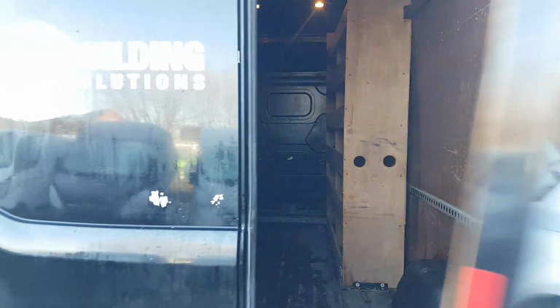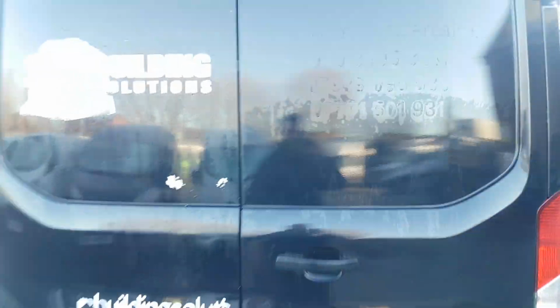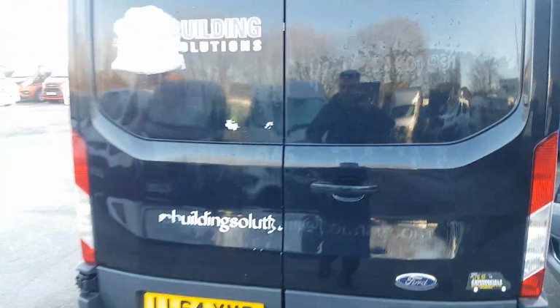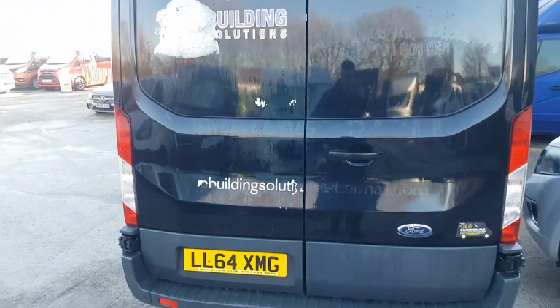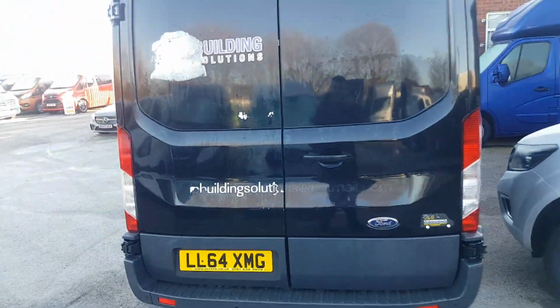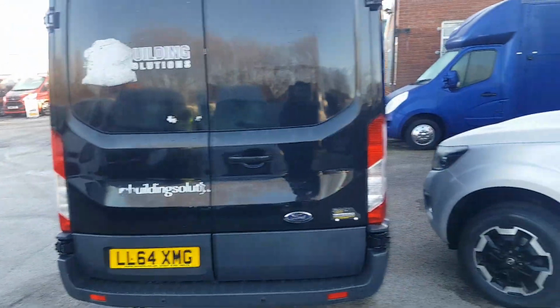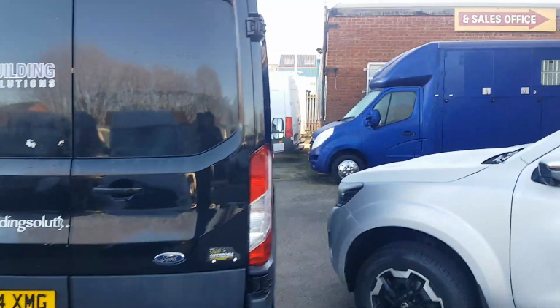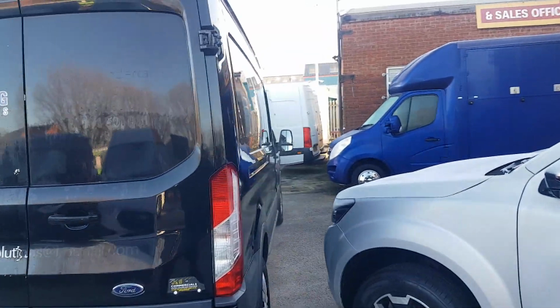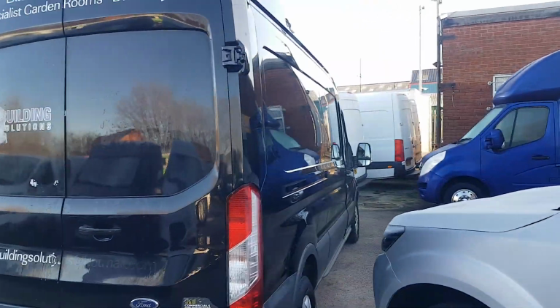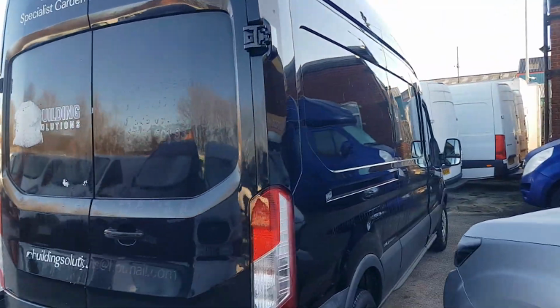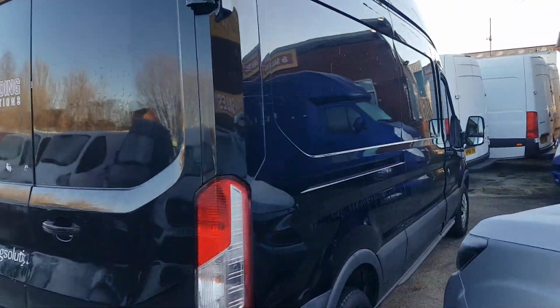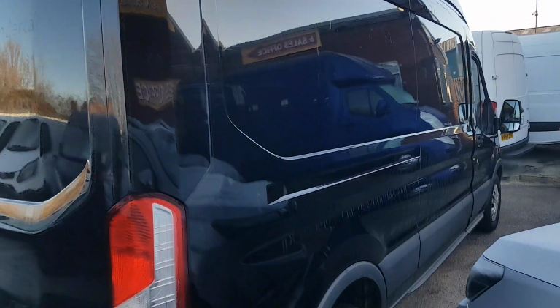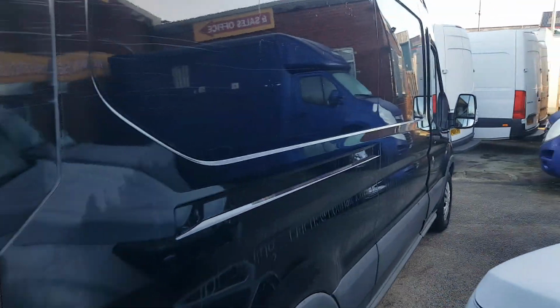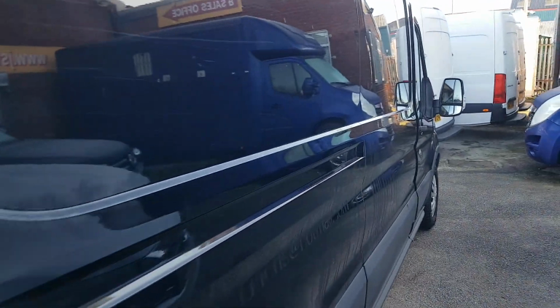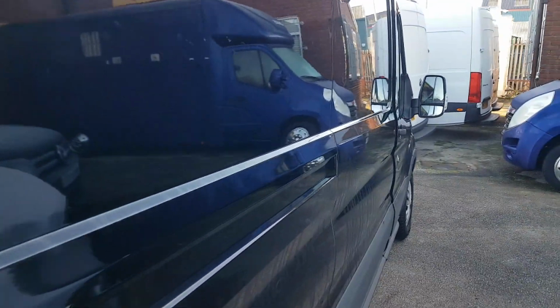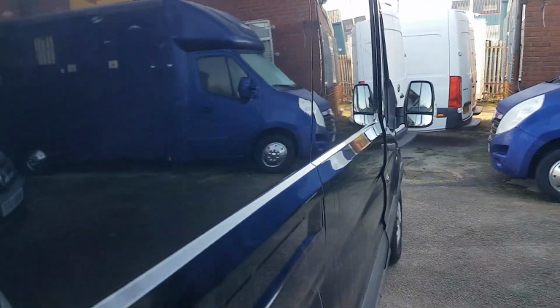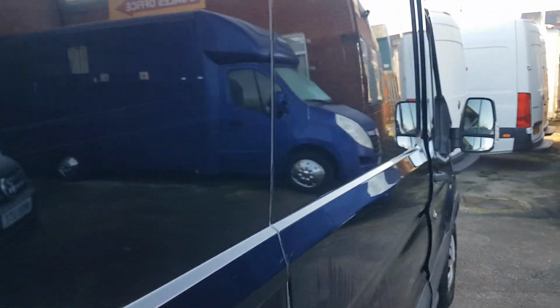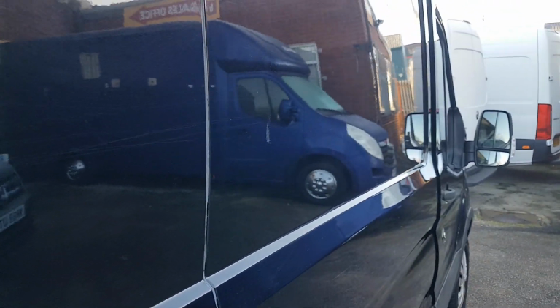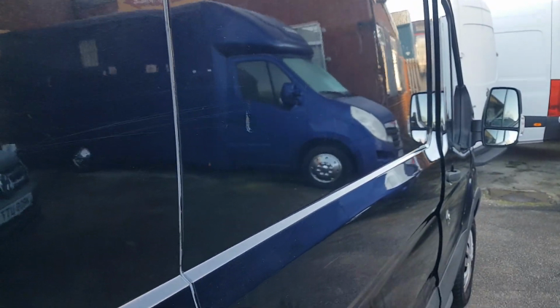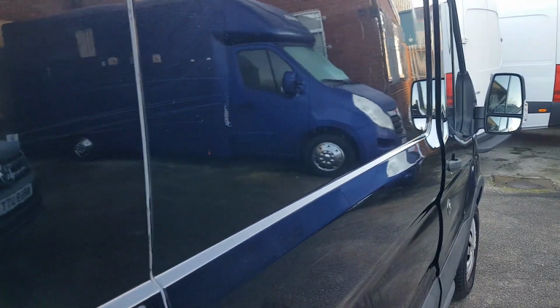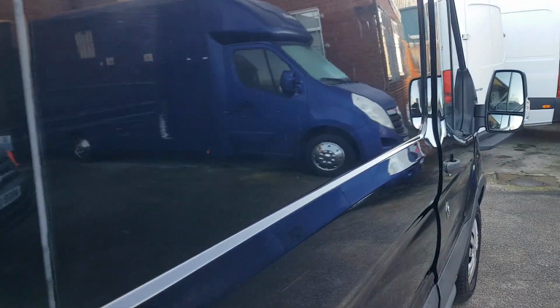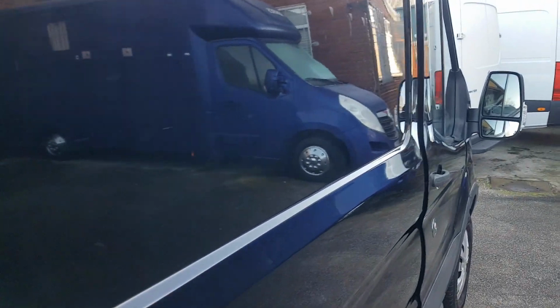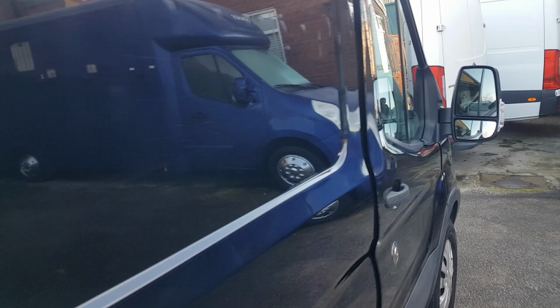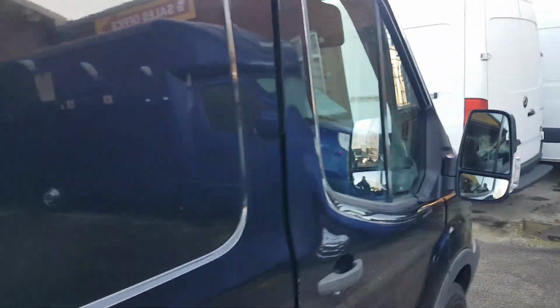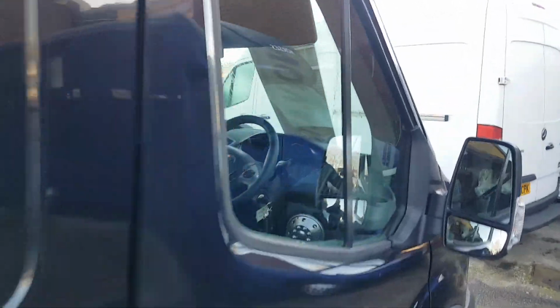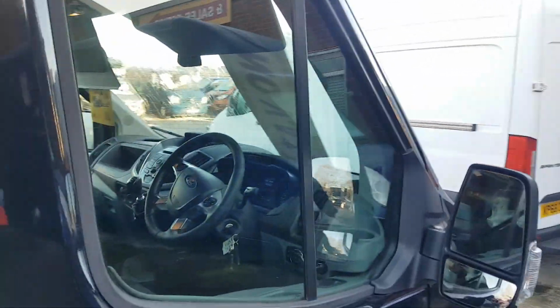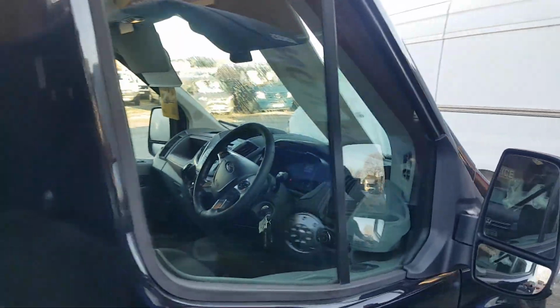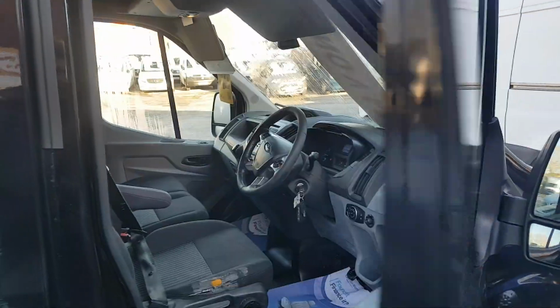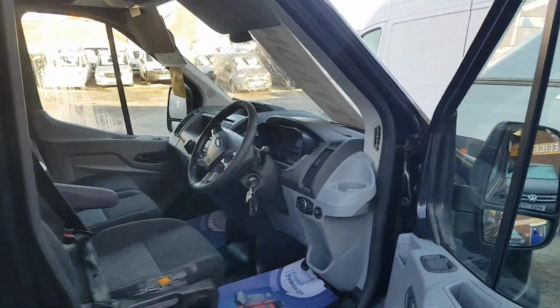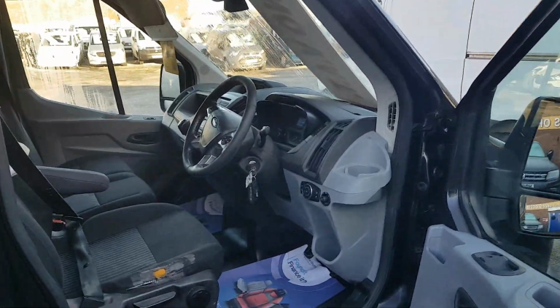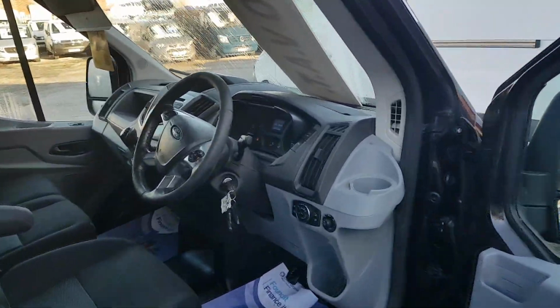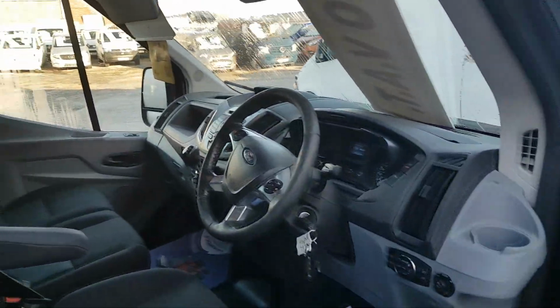There's shelving in the back — like a nice camper van conversion with it being in Panther Black as well. It's a nice color. It's got spare keys and electric windows.